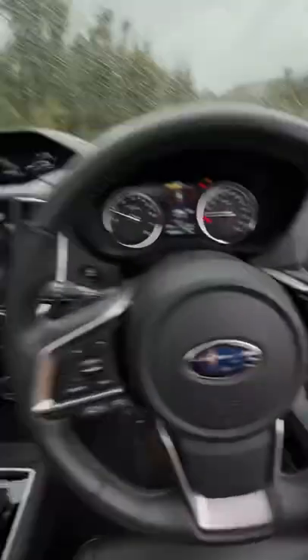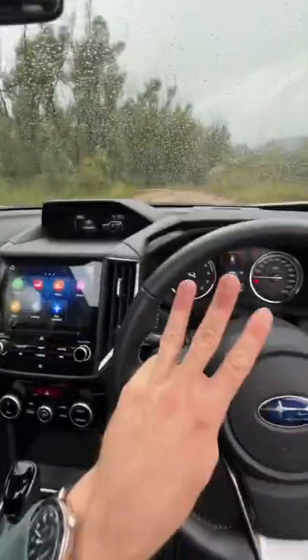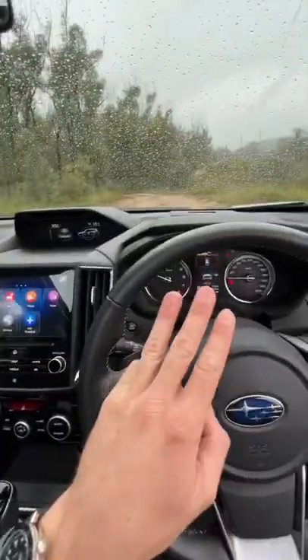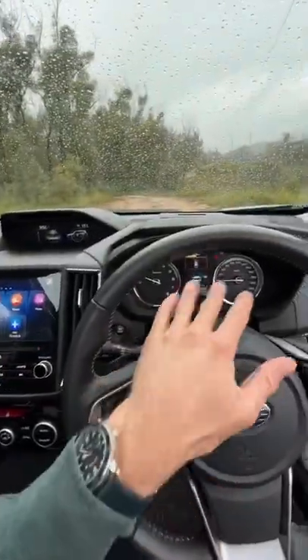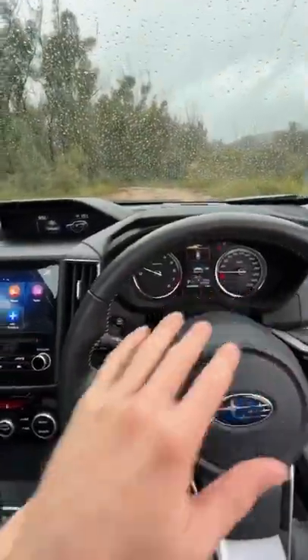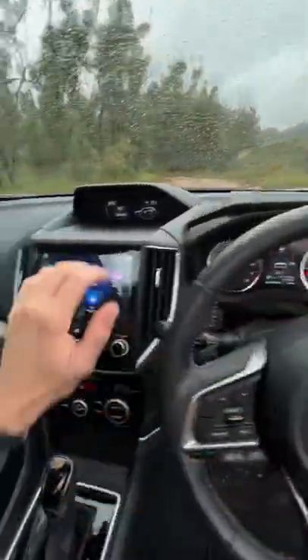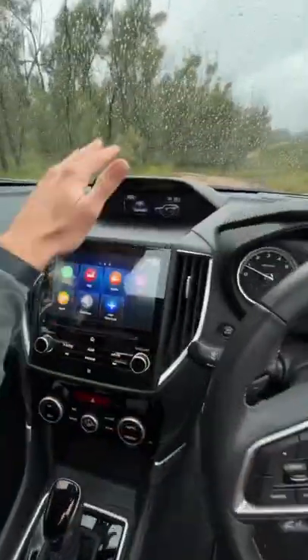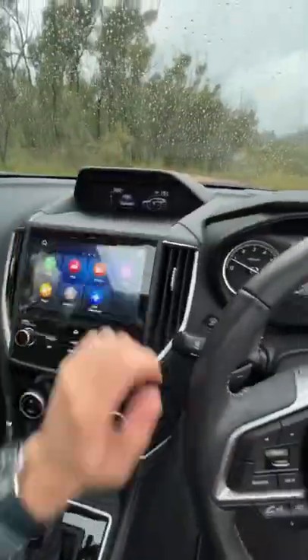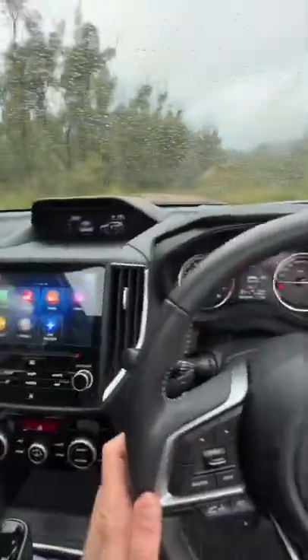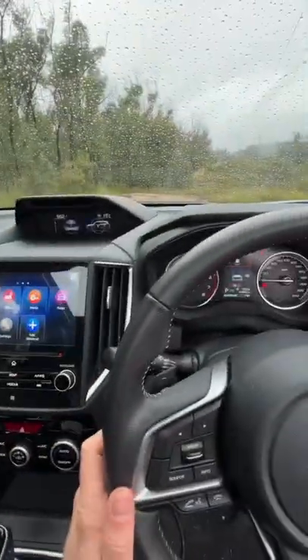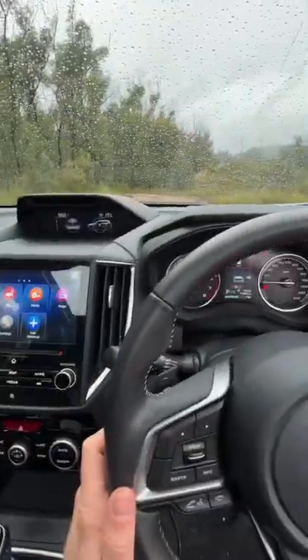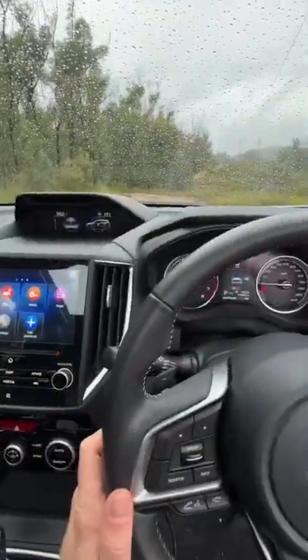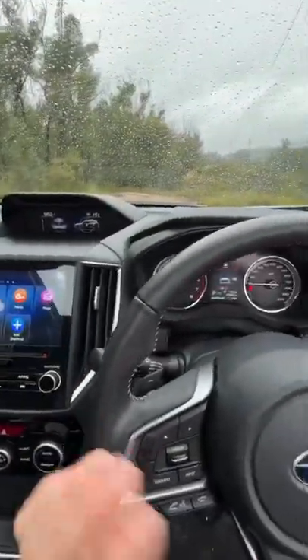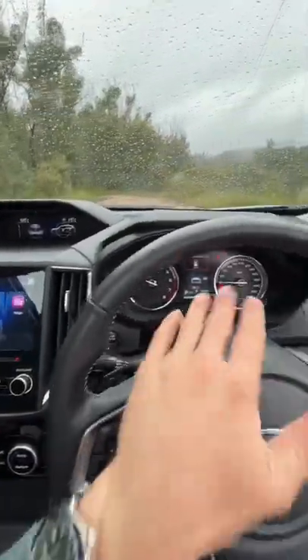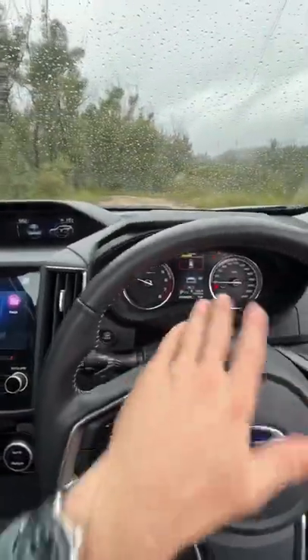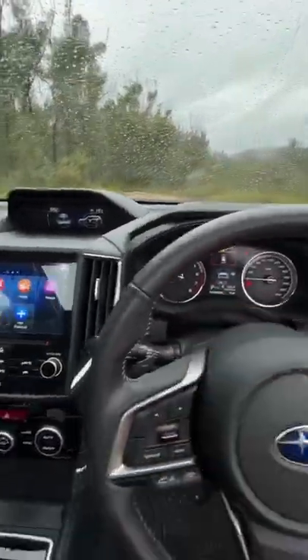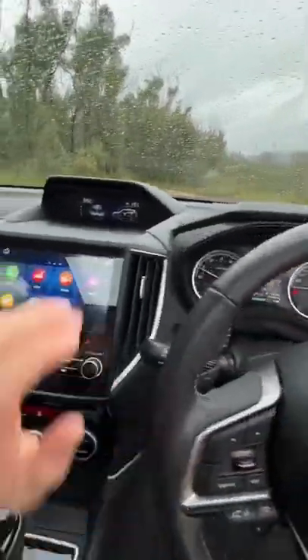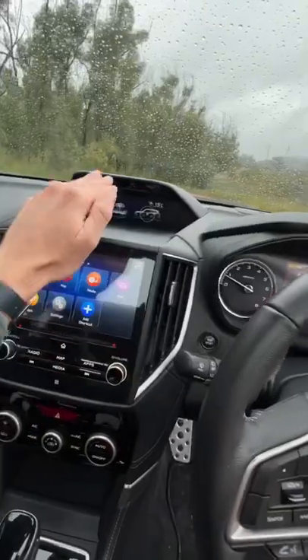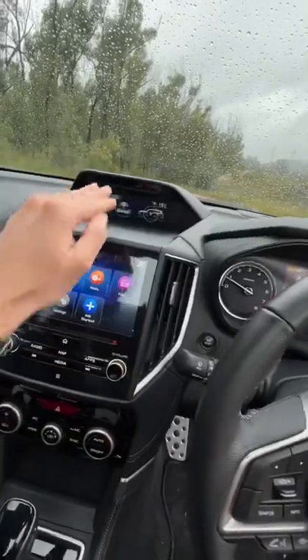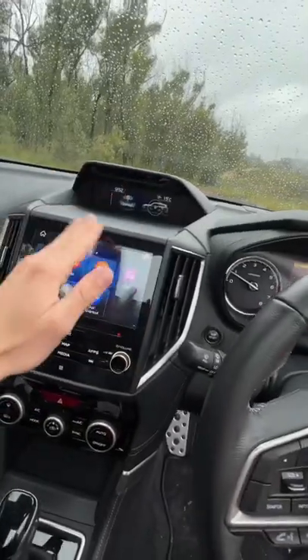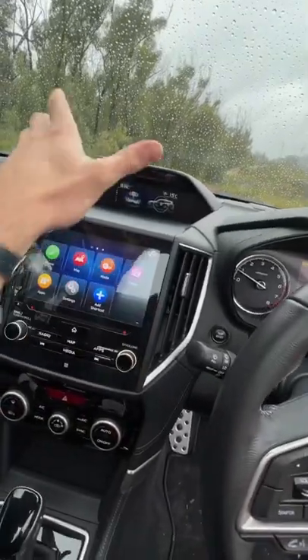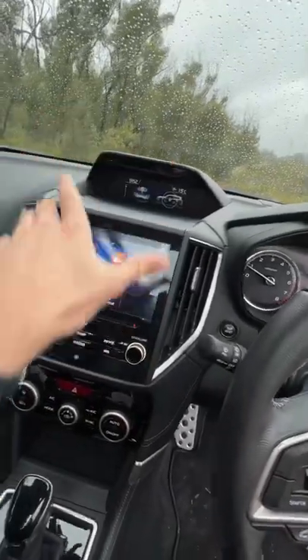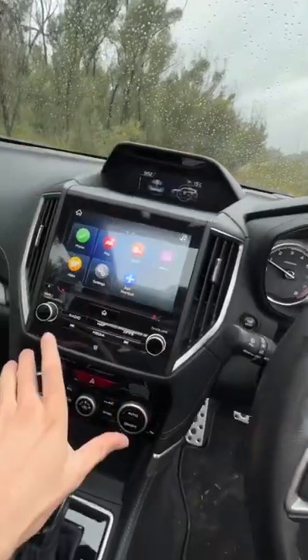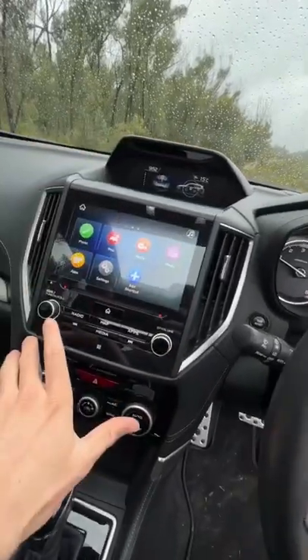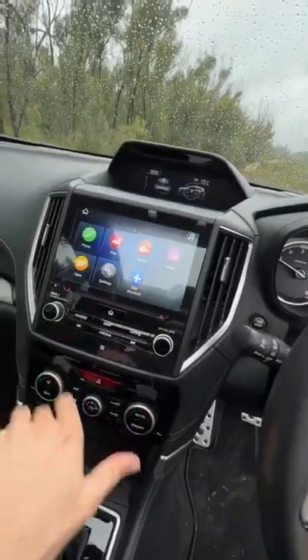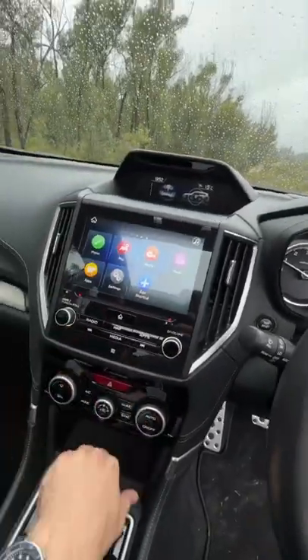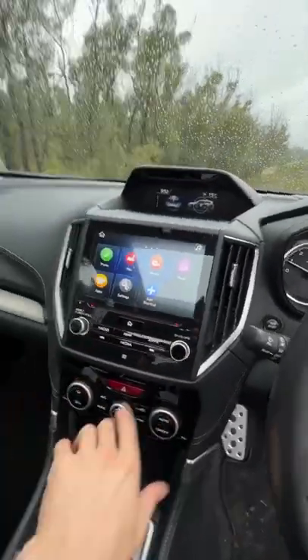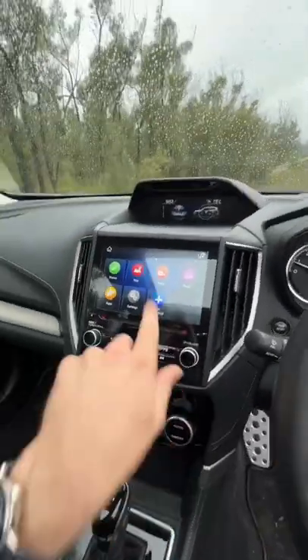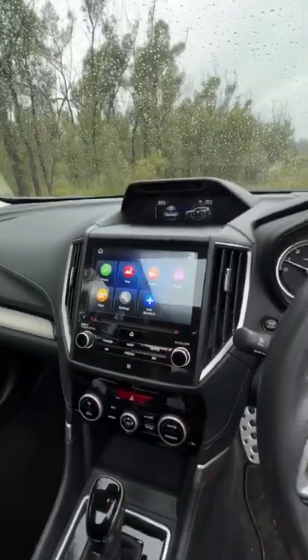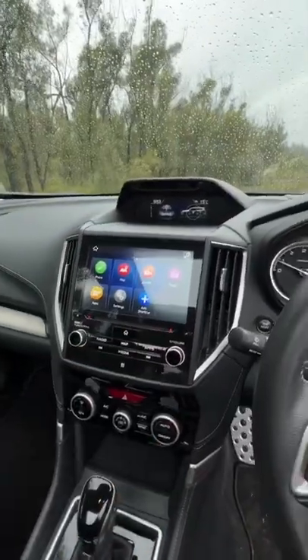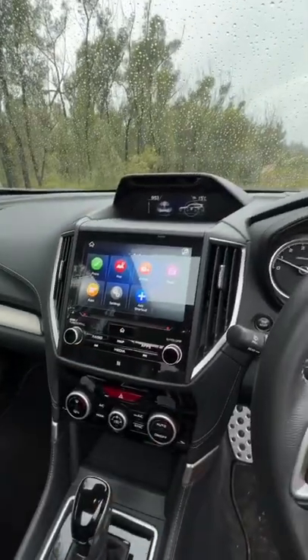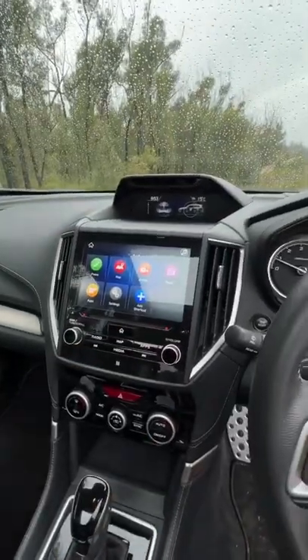Number three is that I think there's one too many screens here. I think this one's fine, but I think we can put this one and this one together in that big vertical screen that we see in the Subaru Outback.